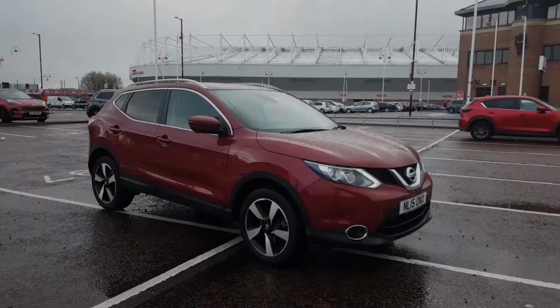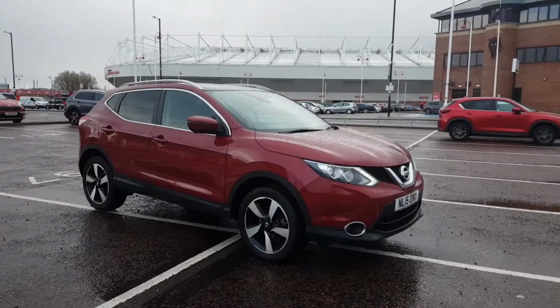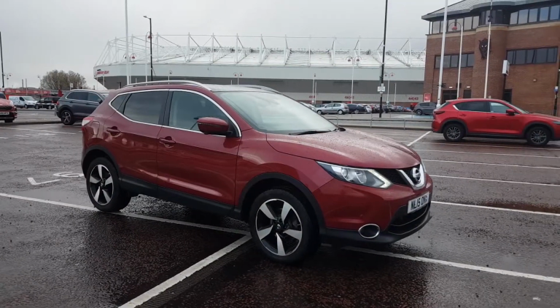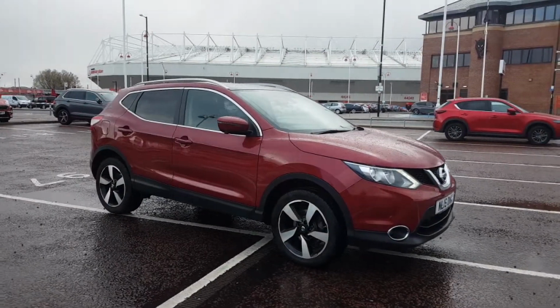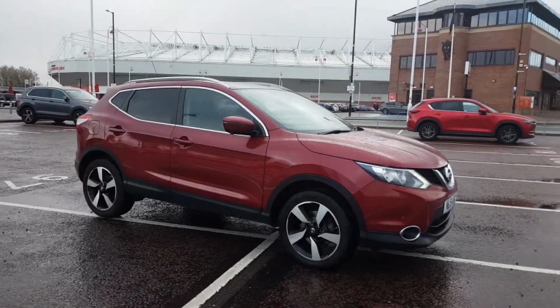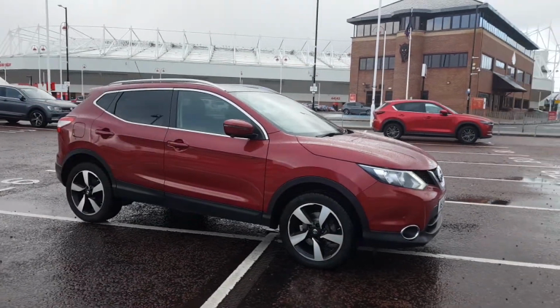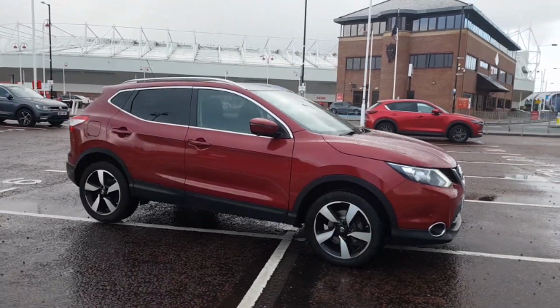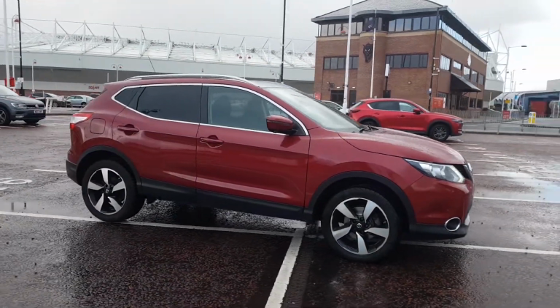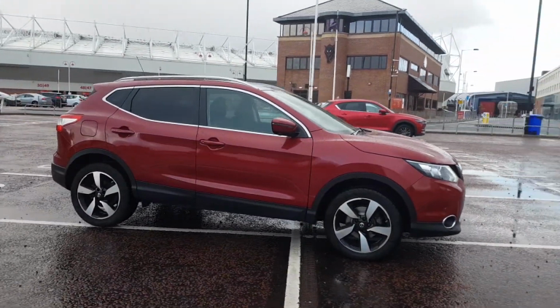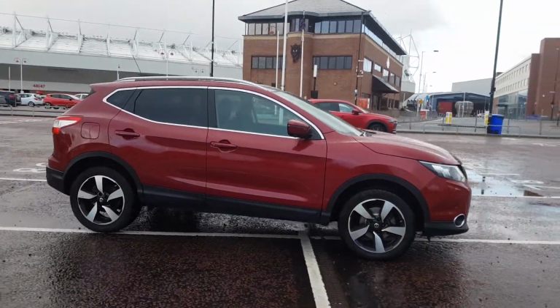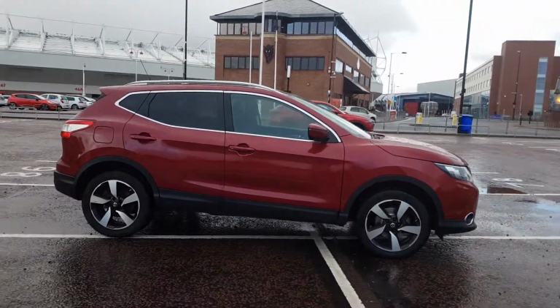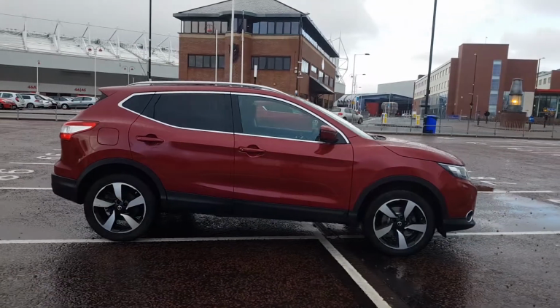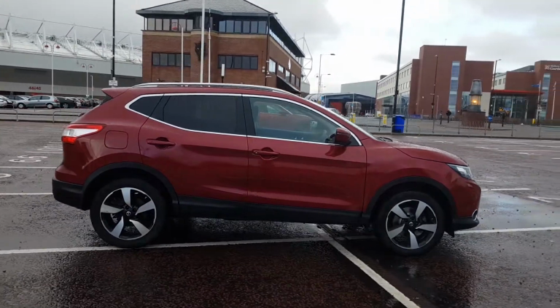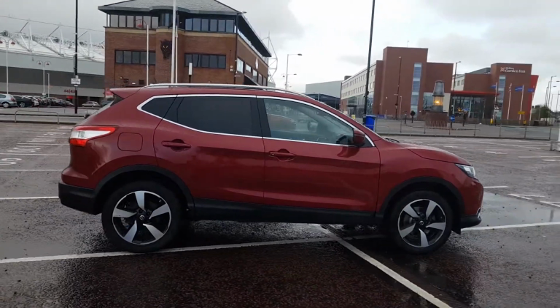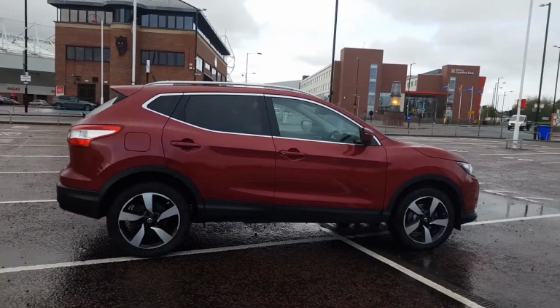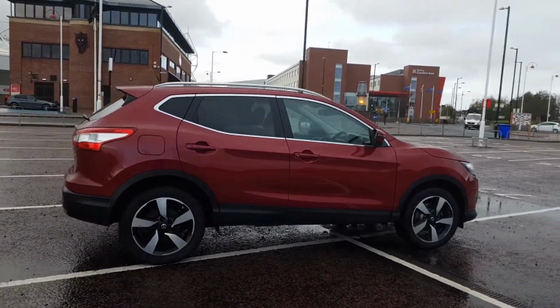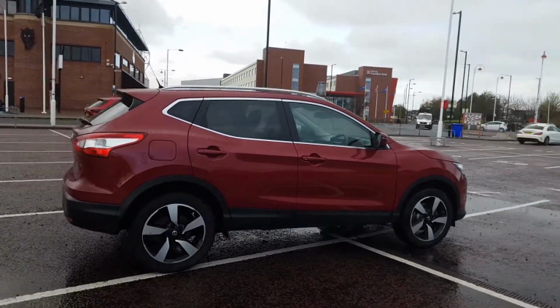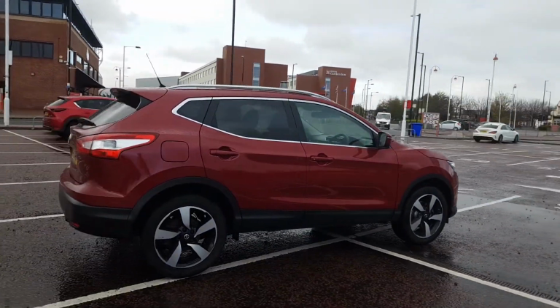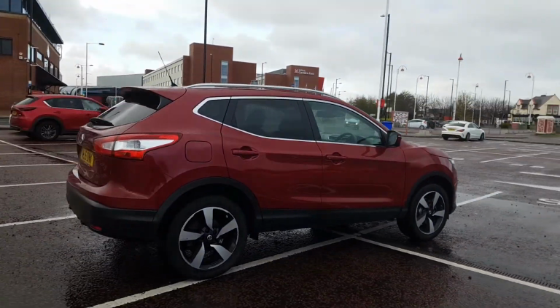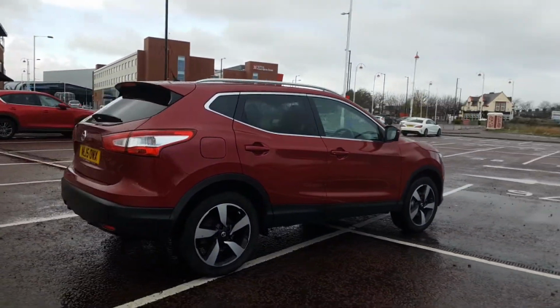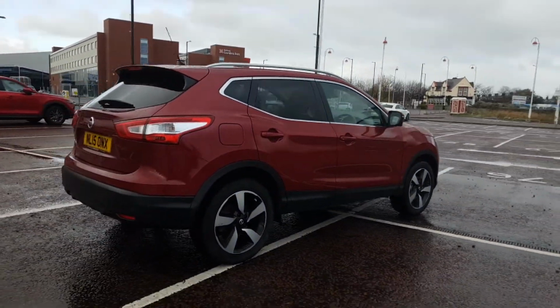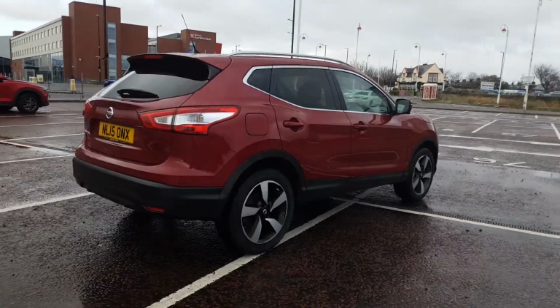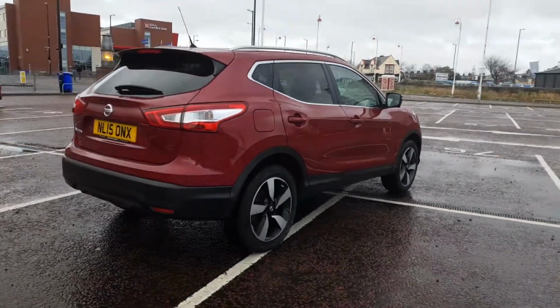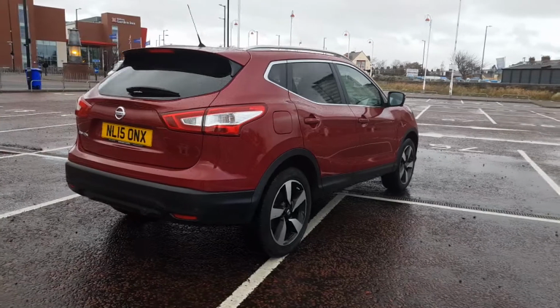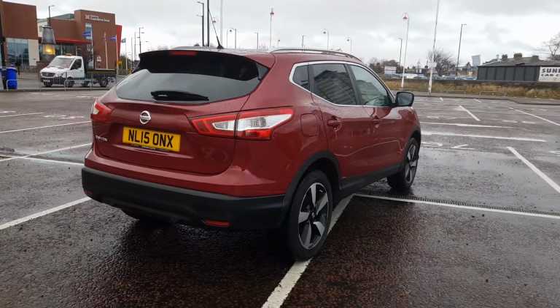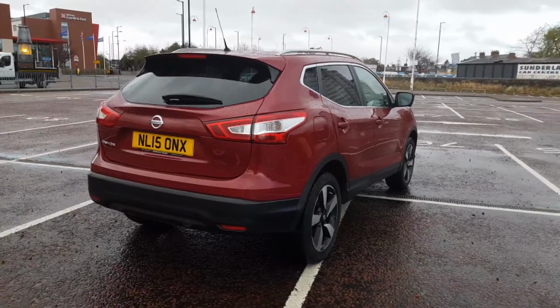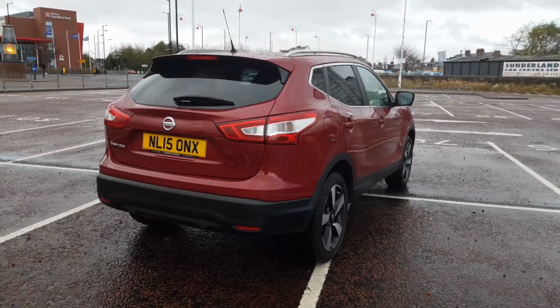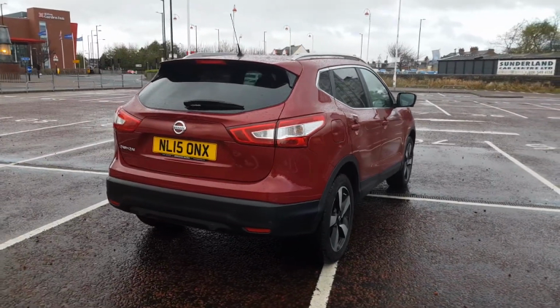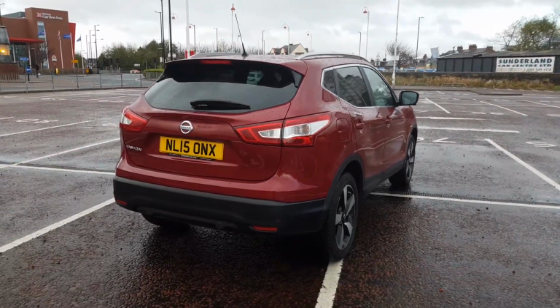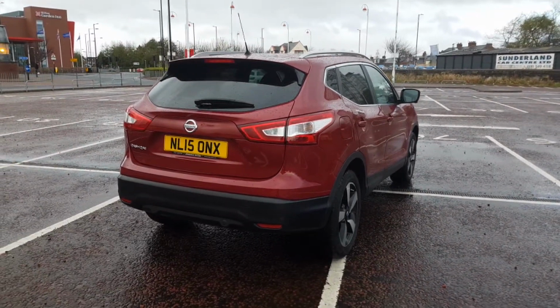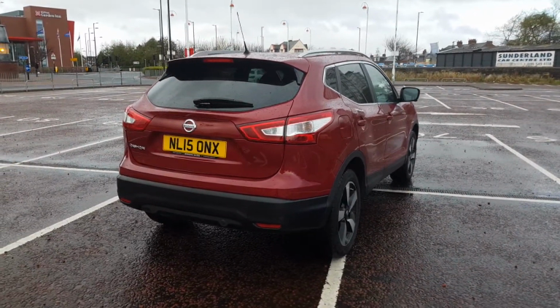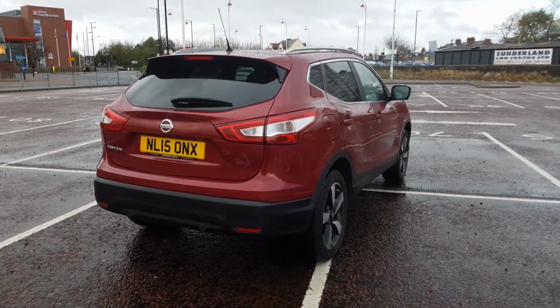Welcome to Jennings Motor Group. My name is Alex and today I'm going to show you around the Nissan Qashqai 1.2 petrol. It's N-Tech Plus specification, a great example packed full of fantastic features.